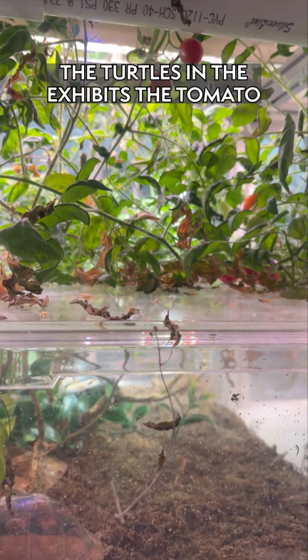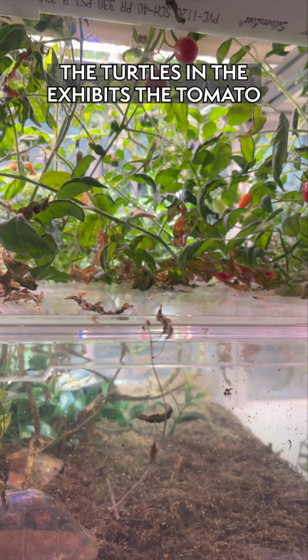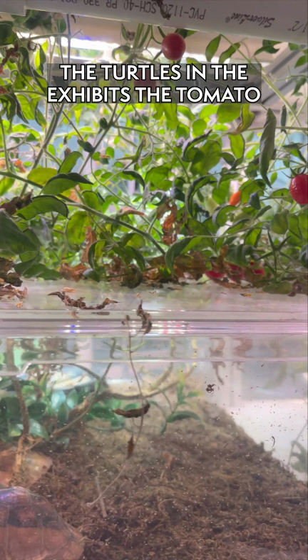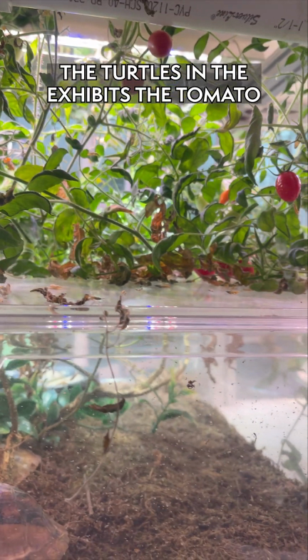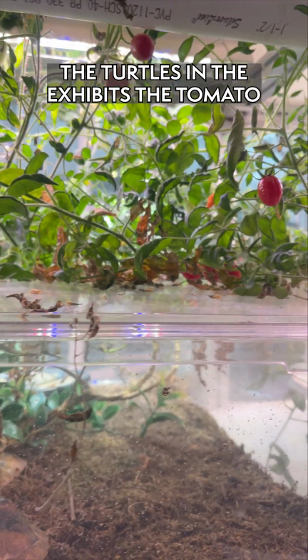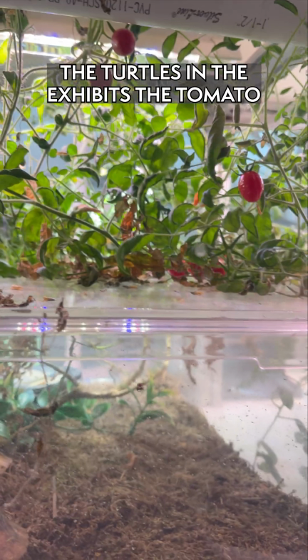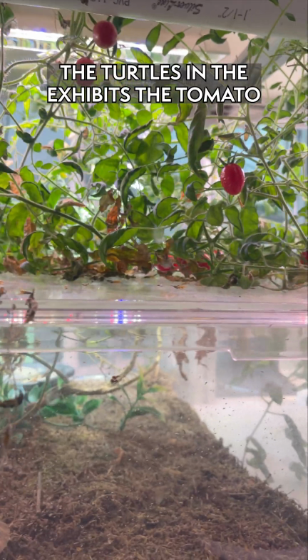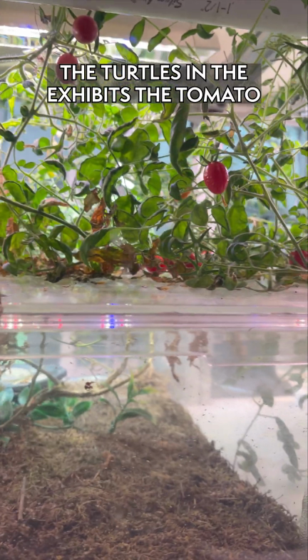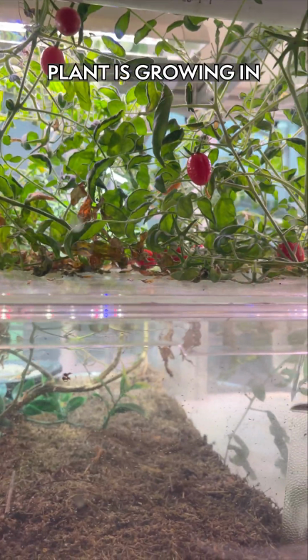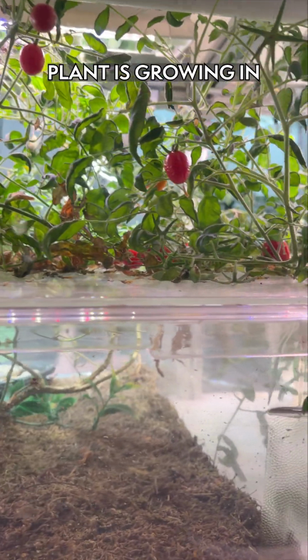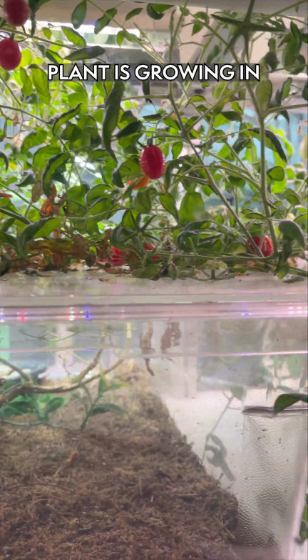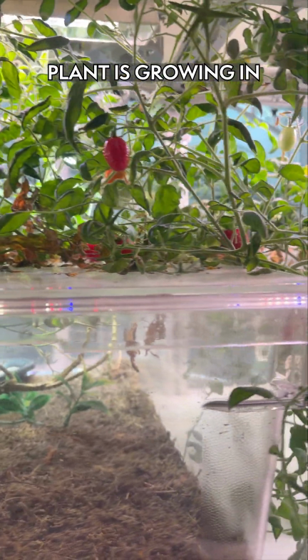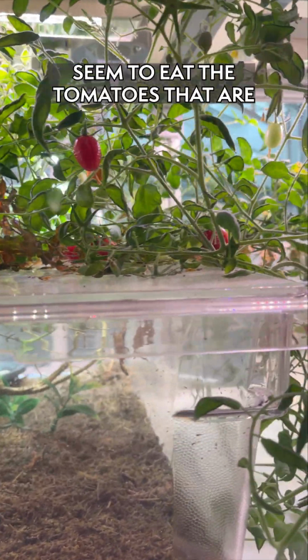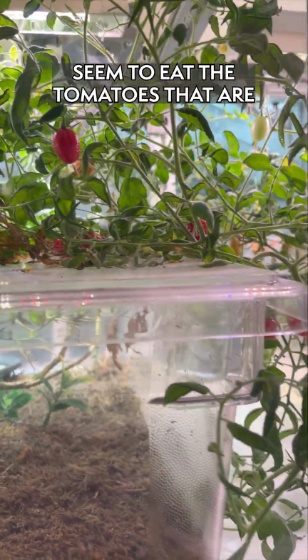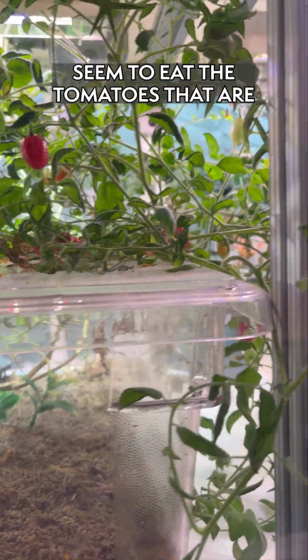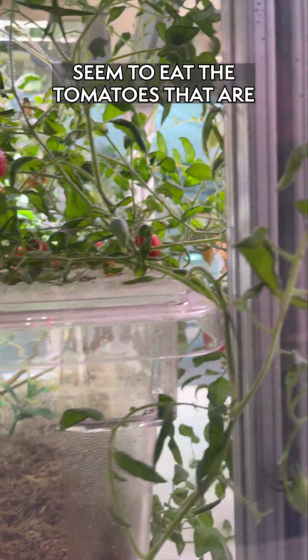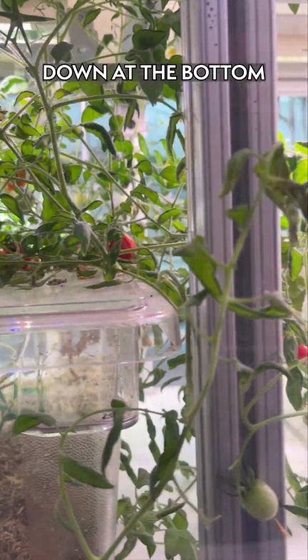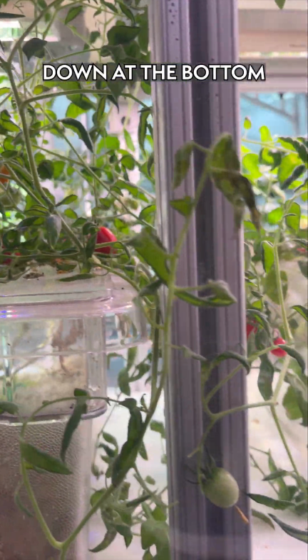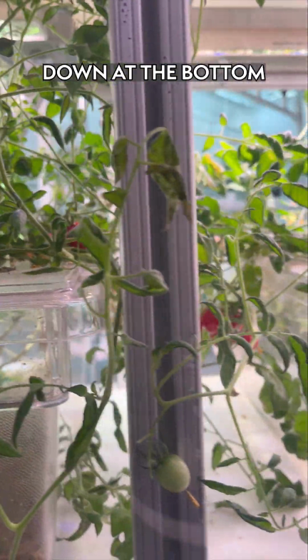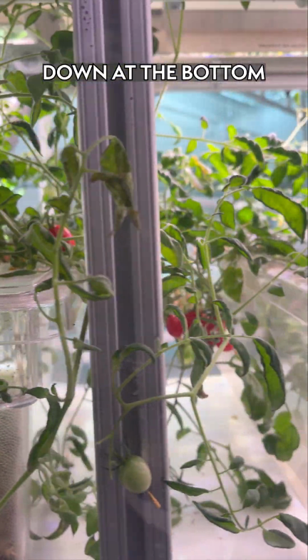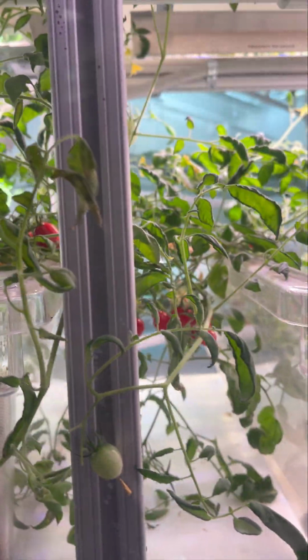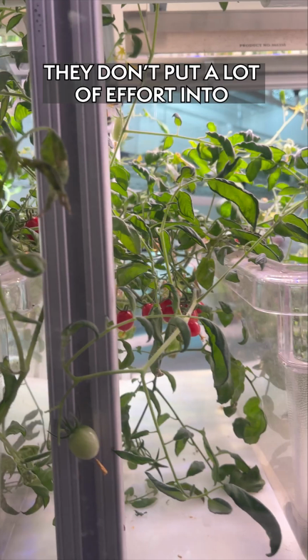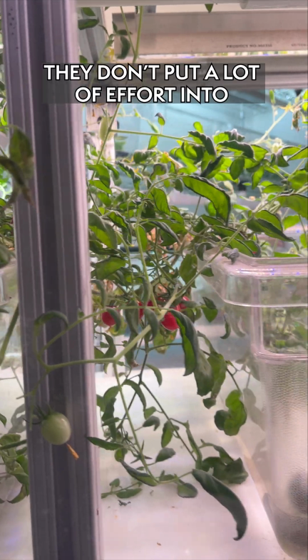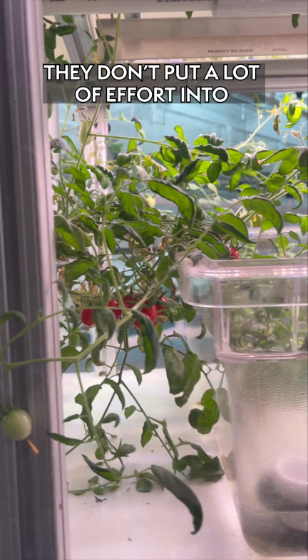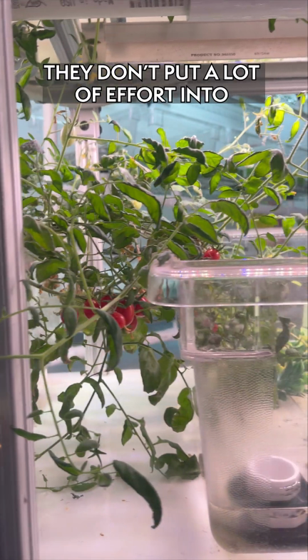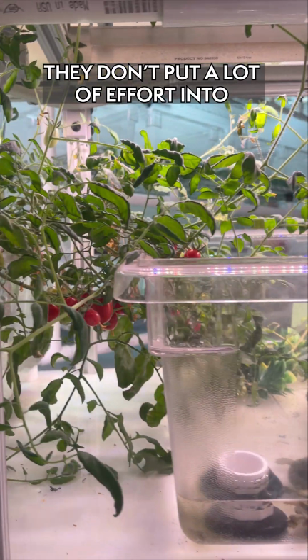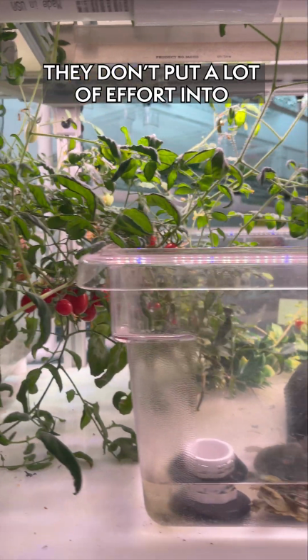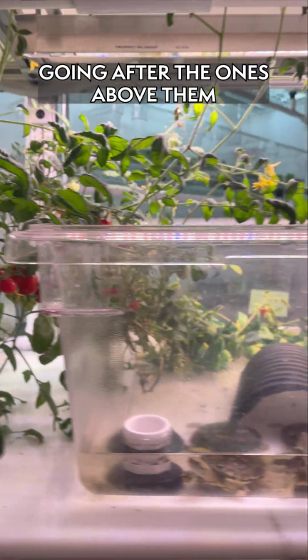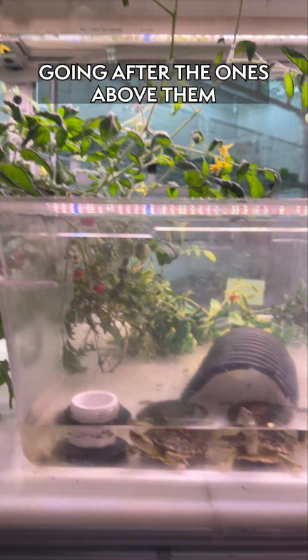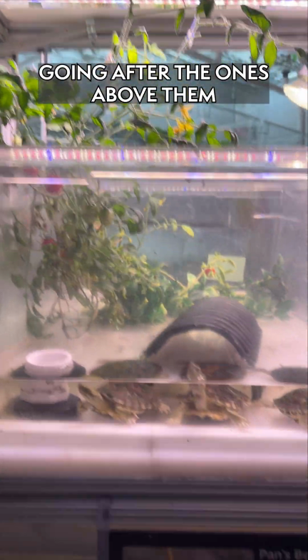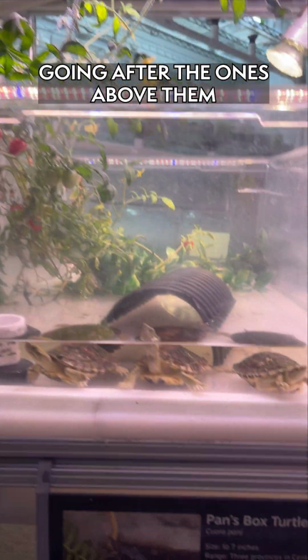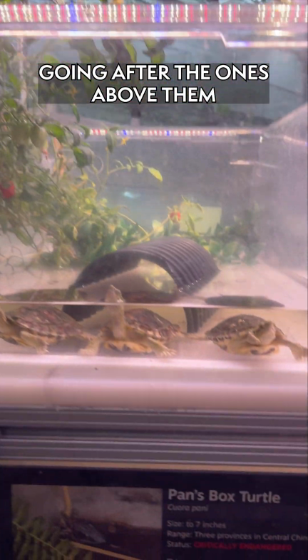The turtles in the exhibits that the tomato plant is growing in seem to eat the tomatoes that are down at the bottom. They don't put a lot of effort into going after the ones above them.